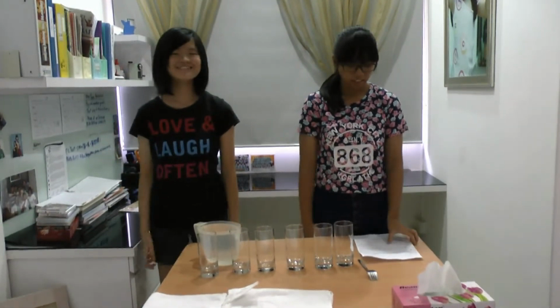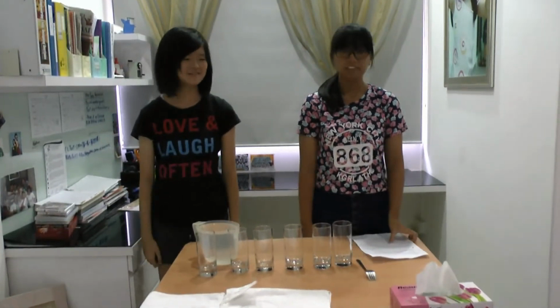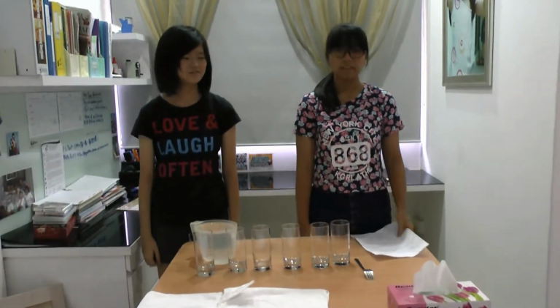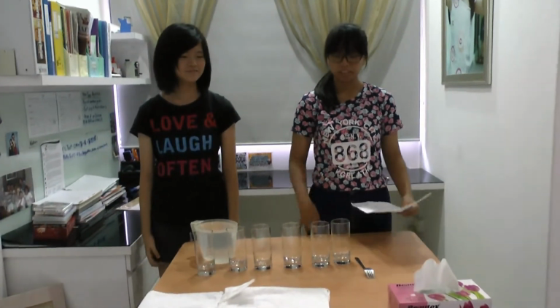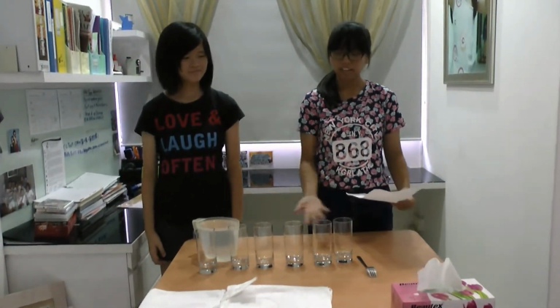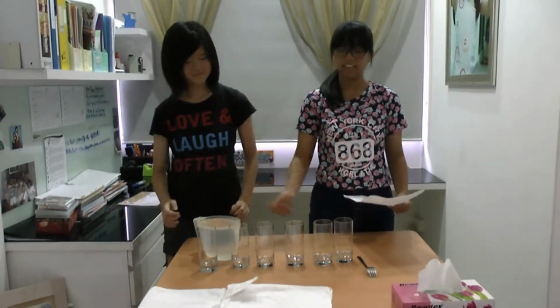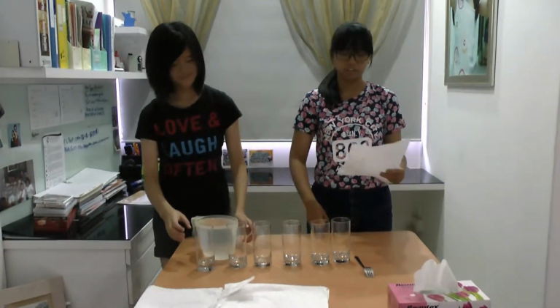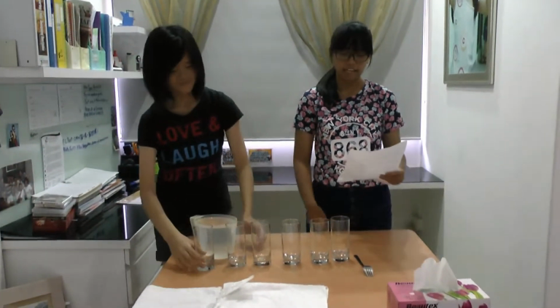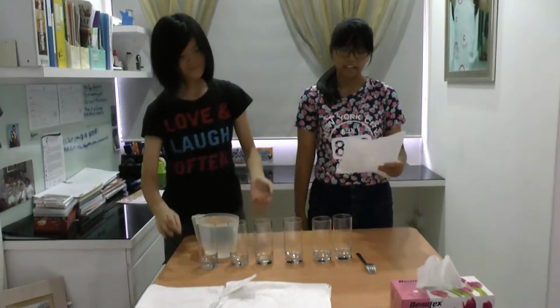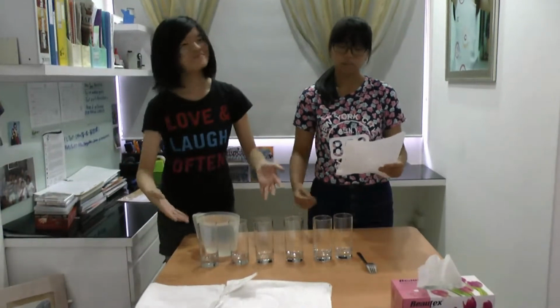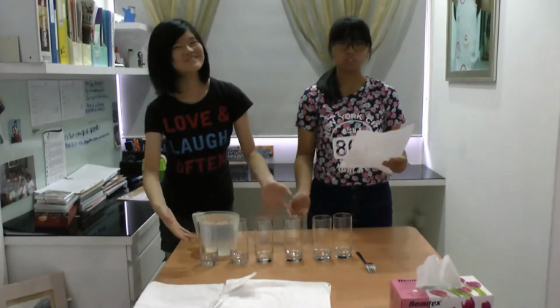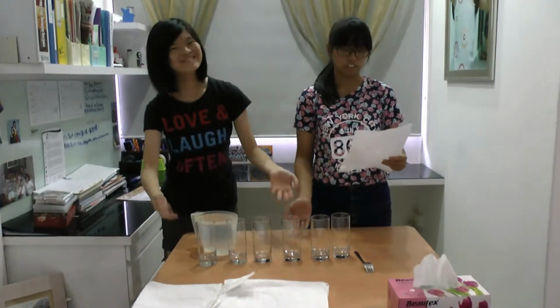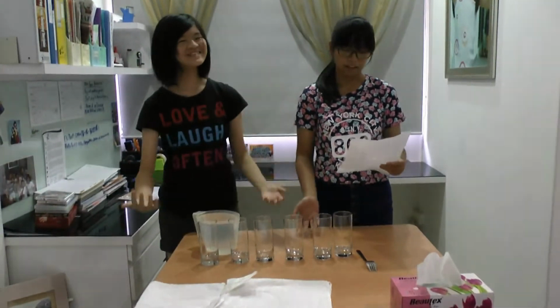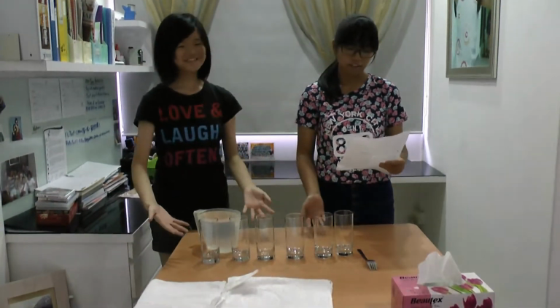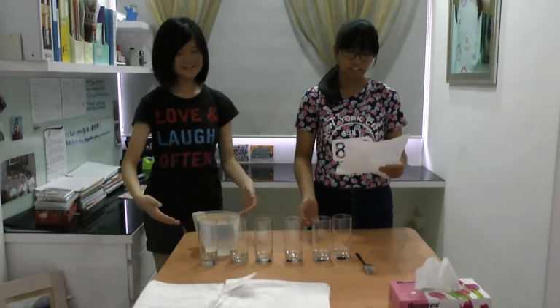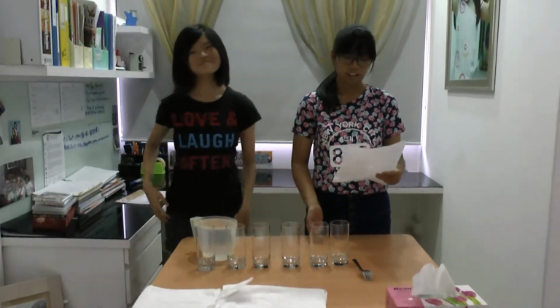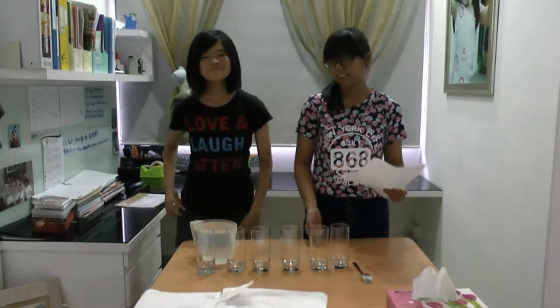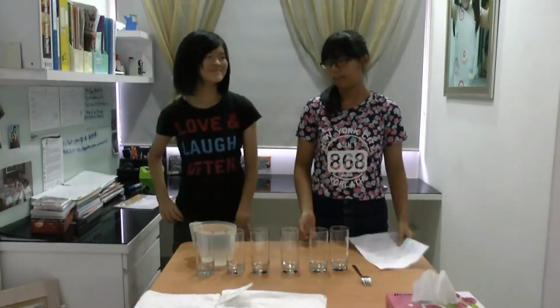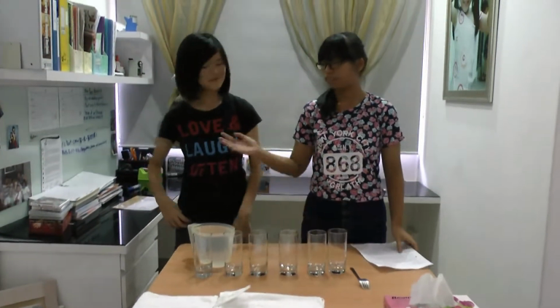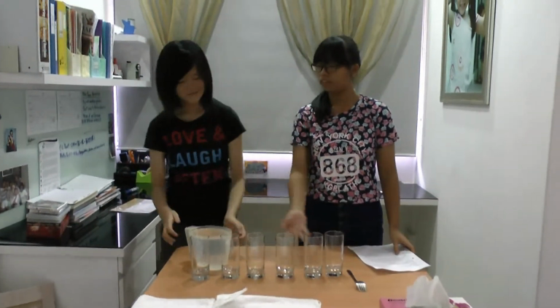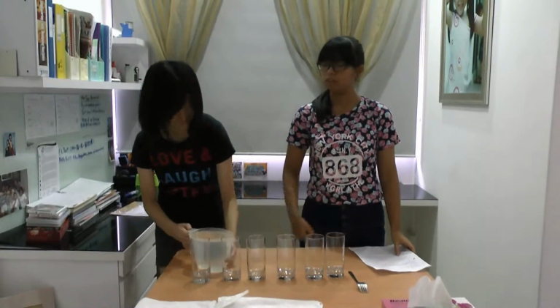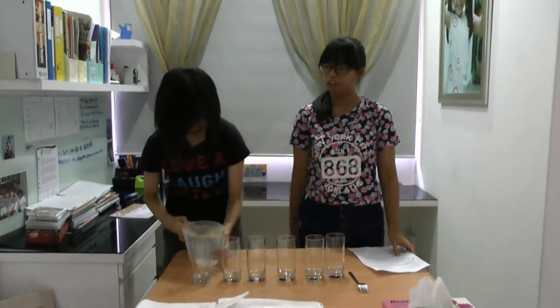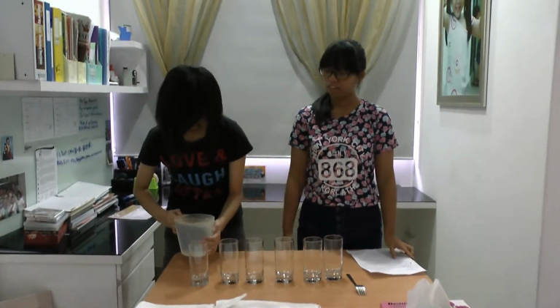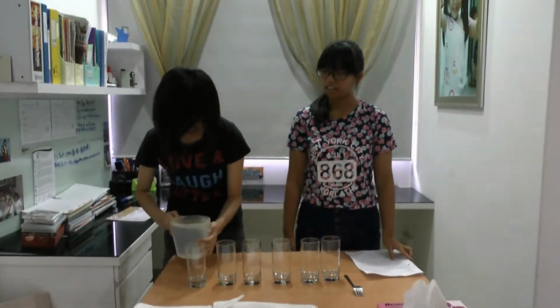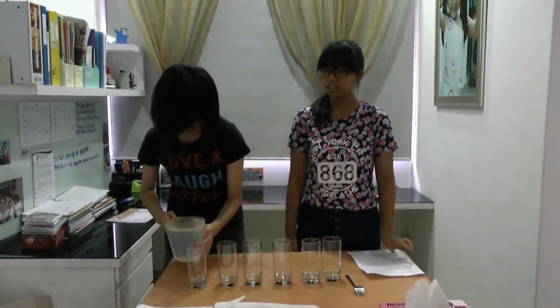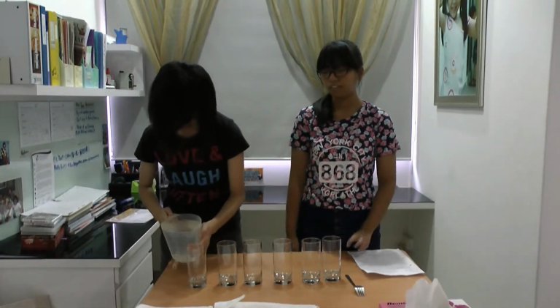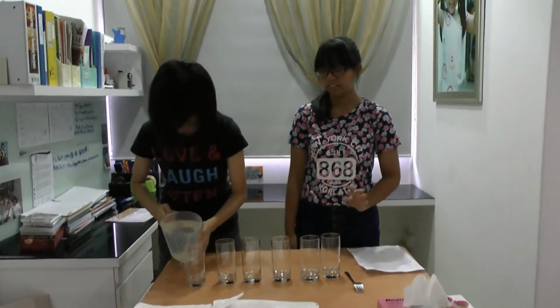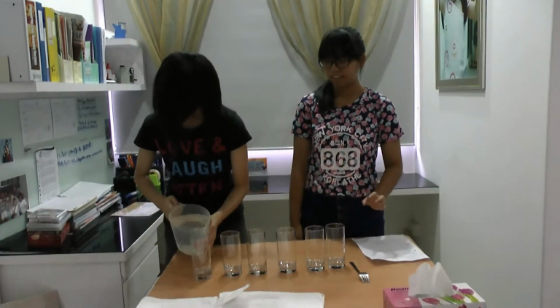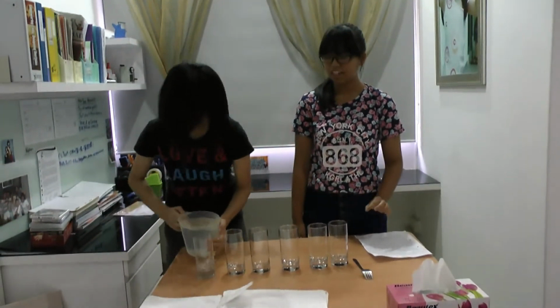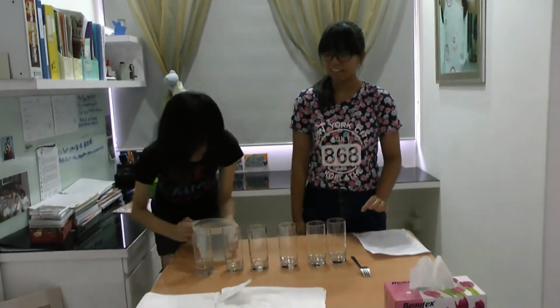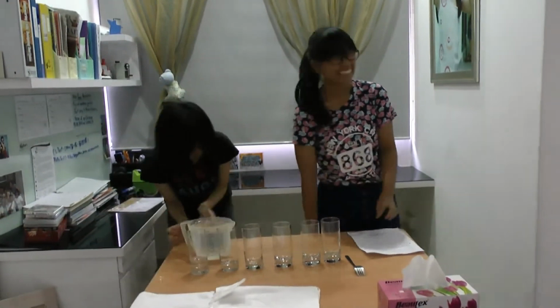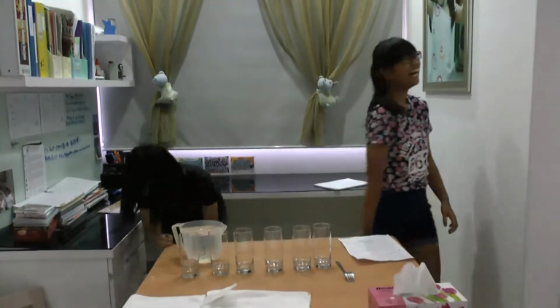The first step is to place all the glasses in a straight line, about 2 to 4 inches apart from each other.